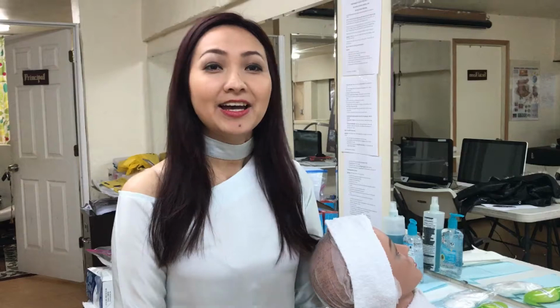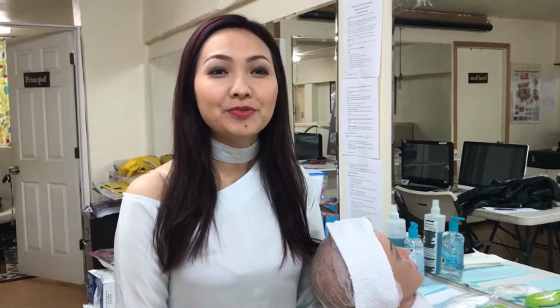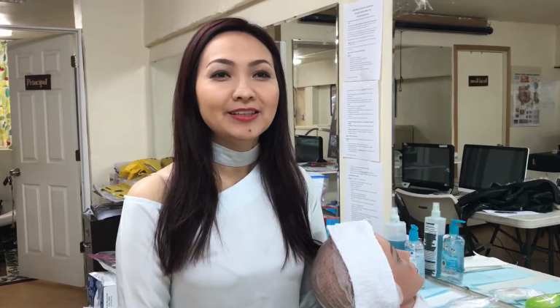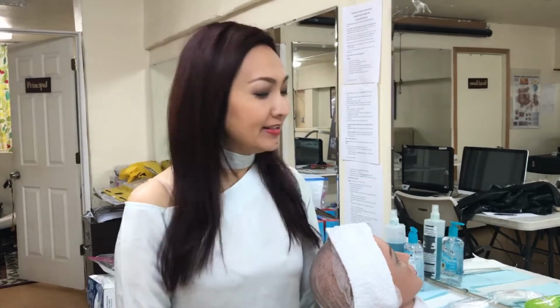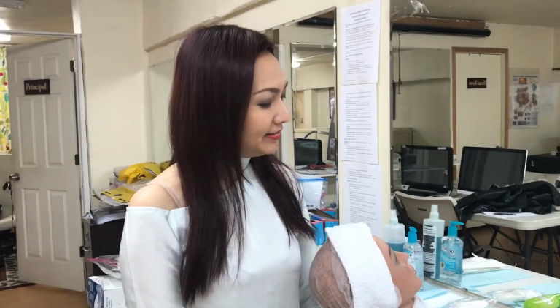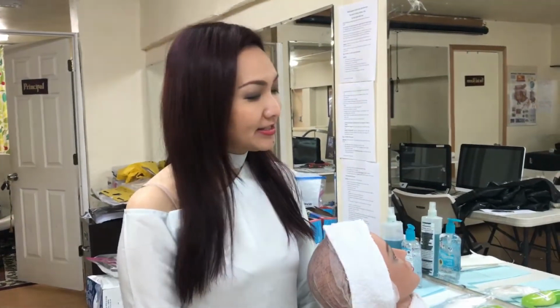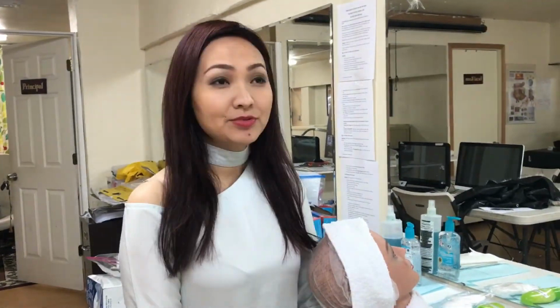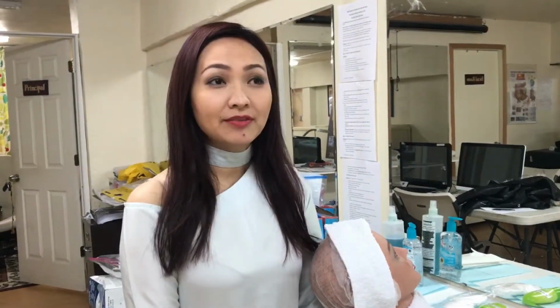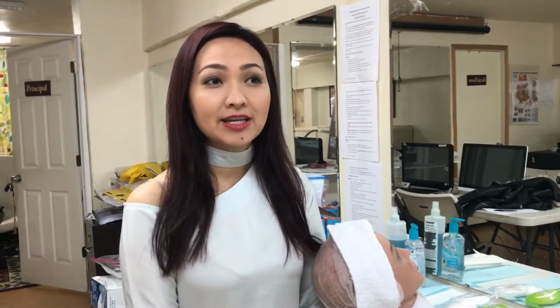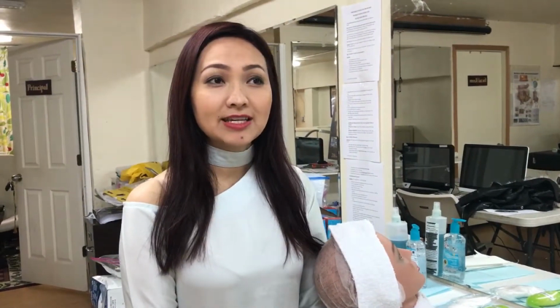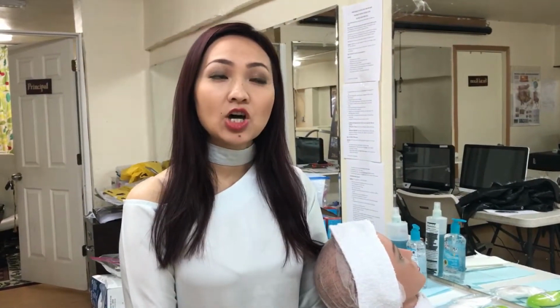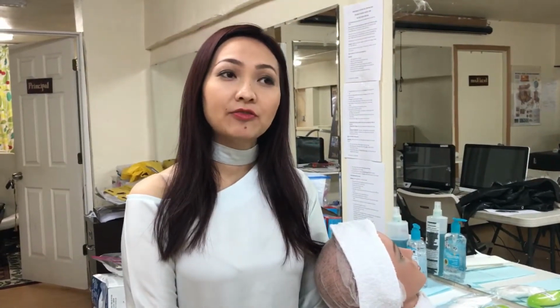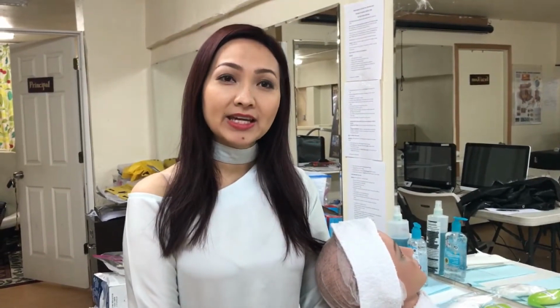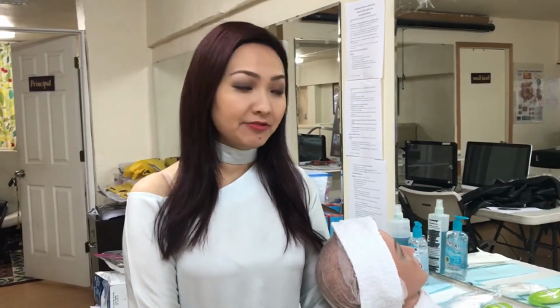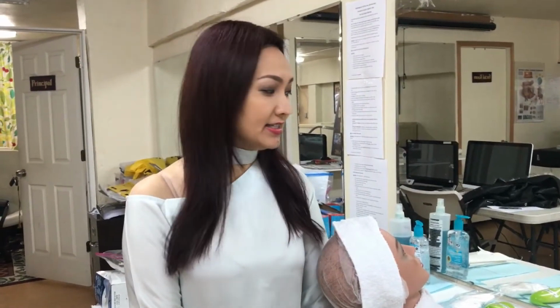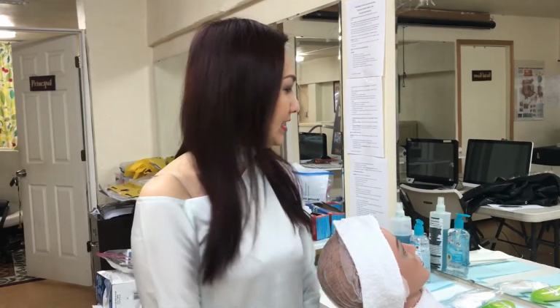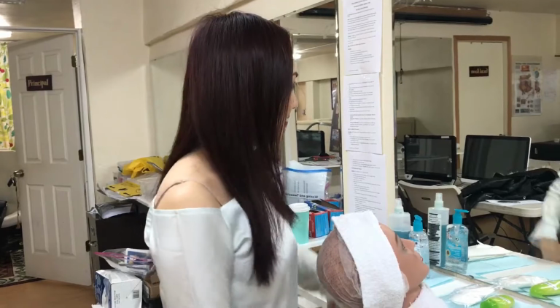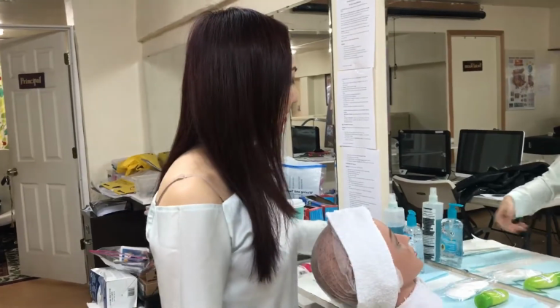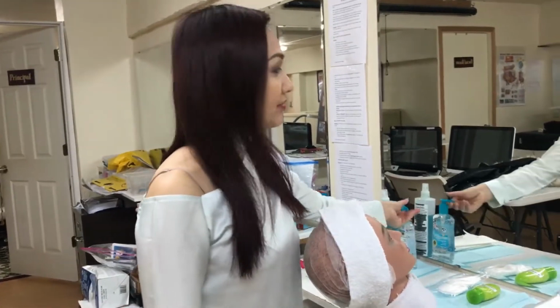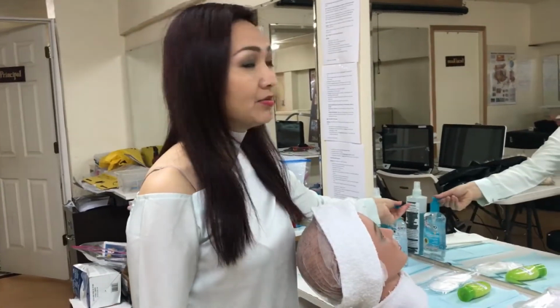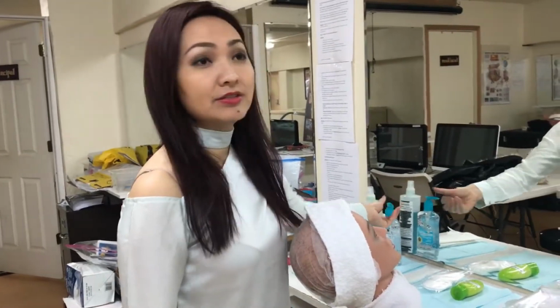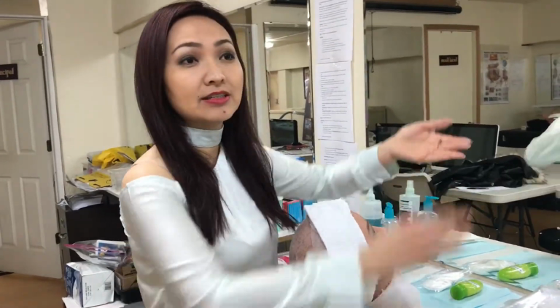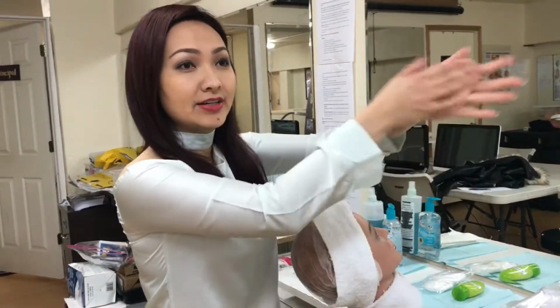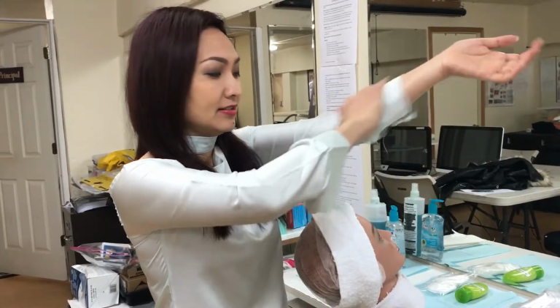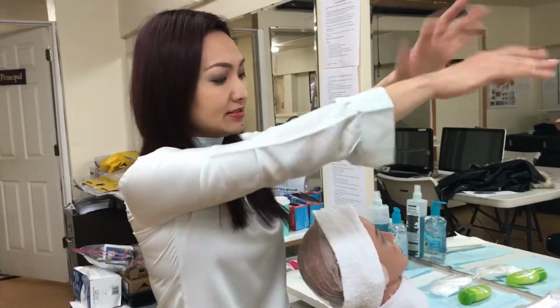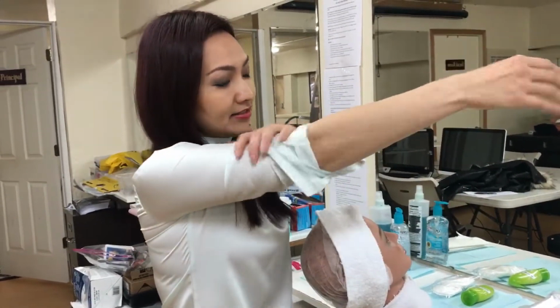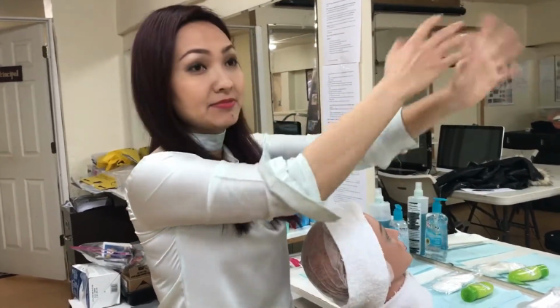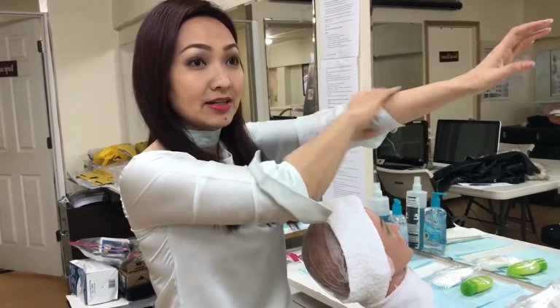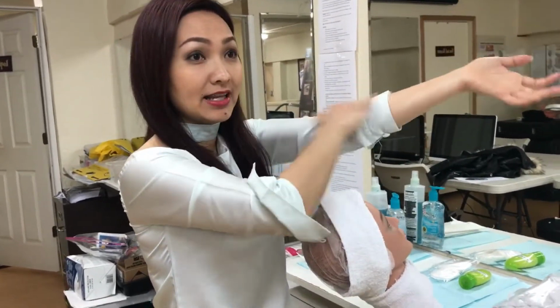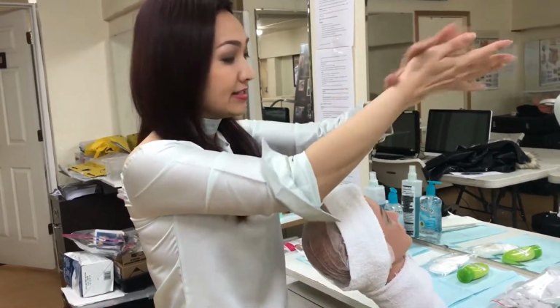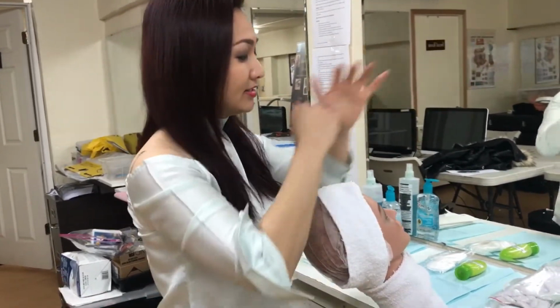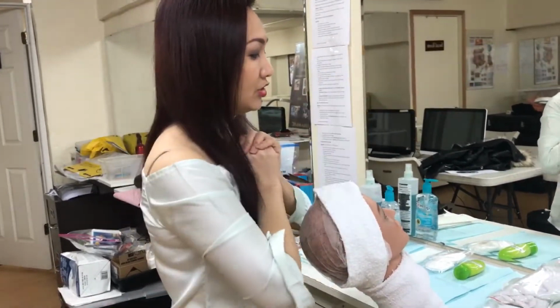Hi everyone. The next step you have to take is the test — it's called exfoliate the face. To begin, I want you to sanitize your hand, just like the same last lesson I taught you.